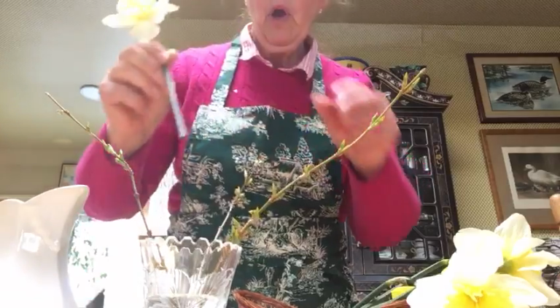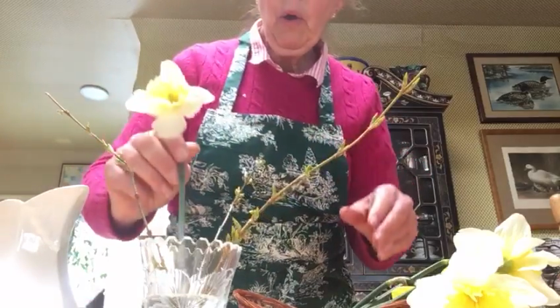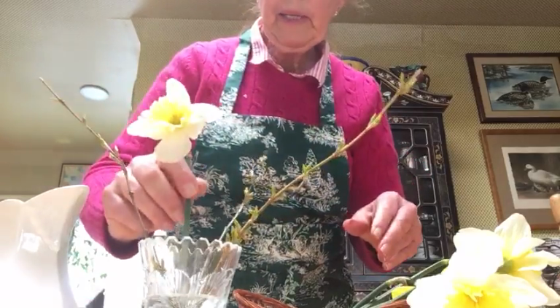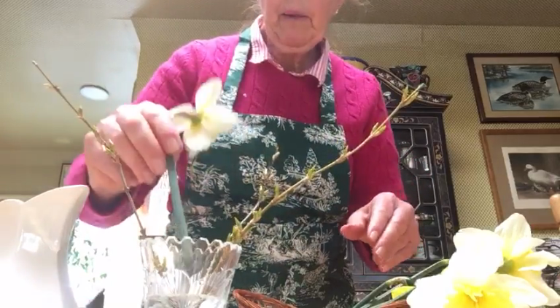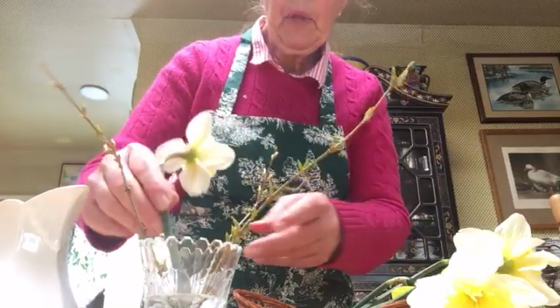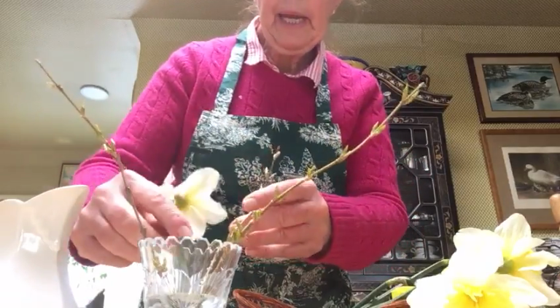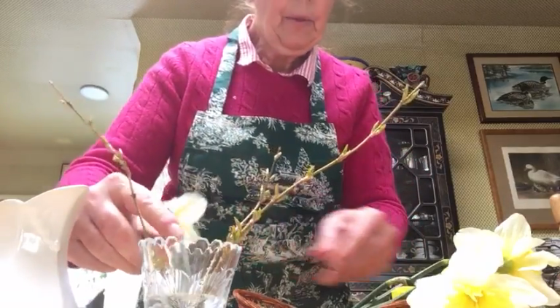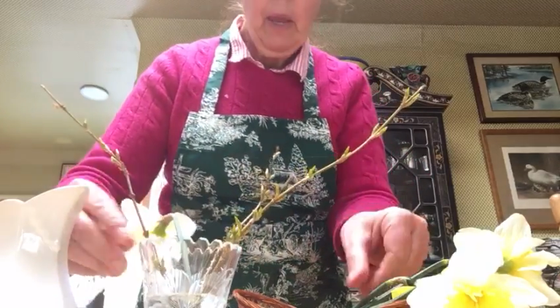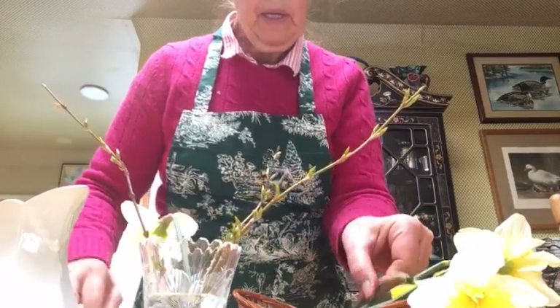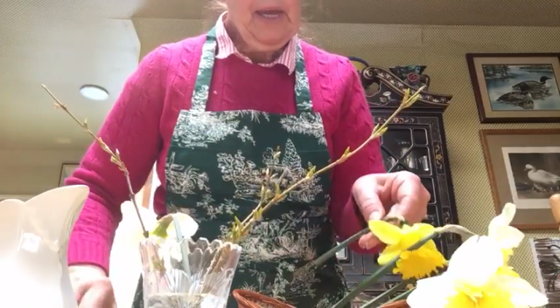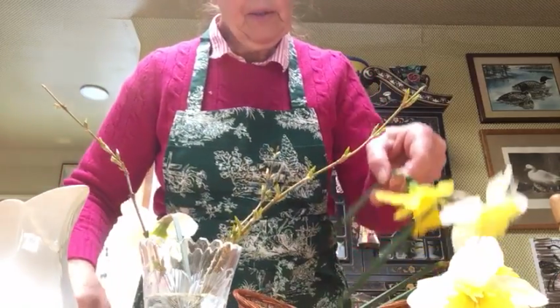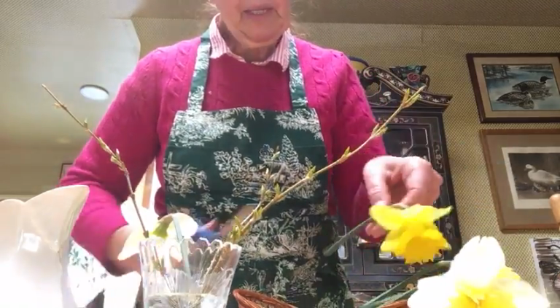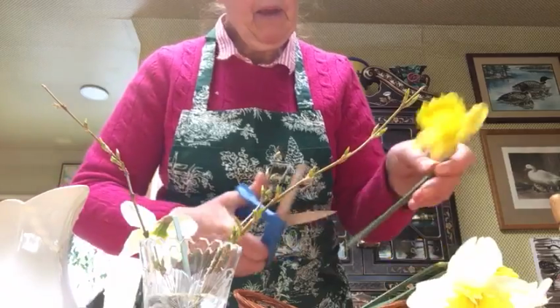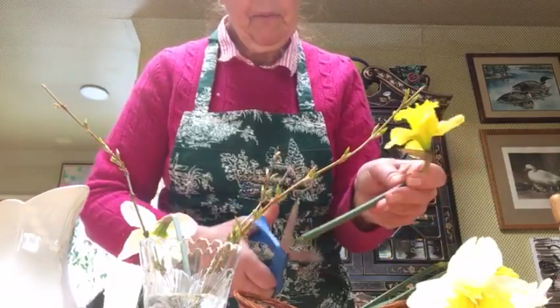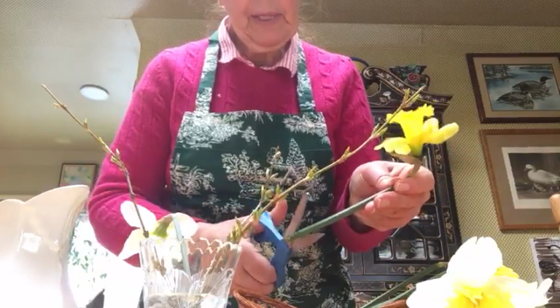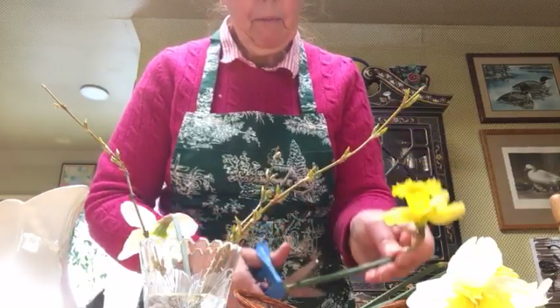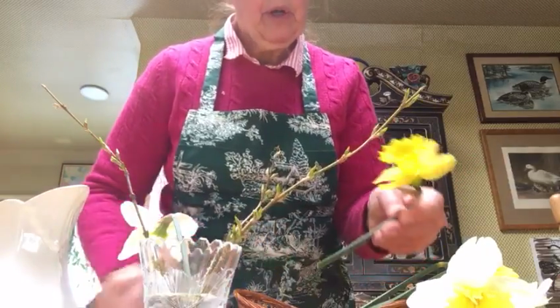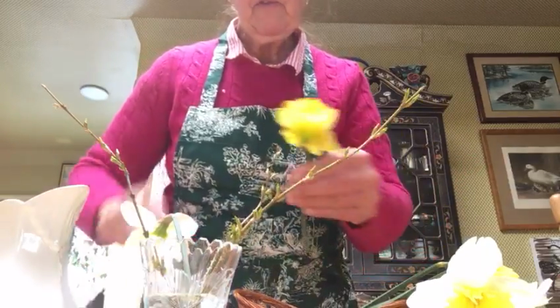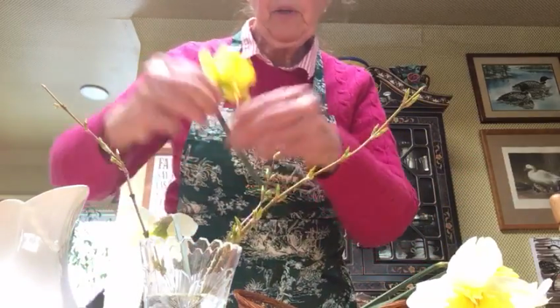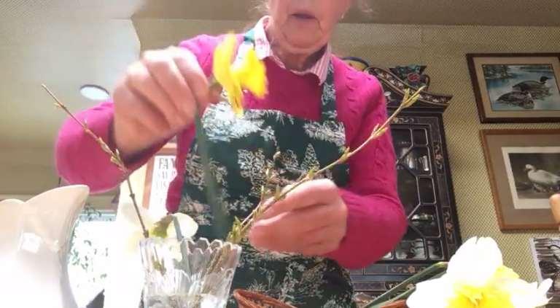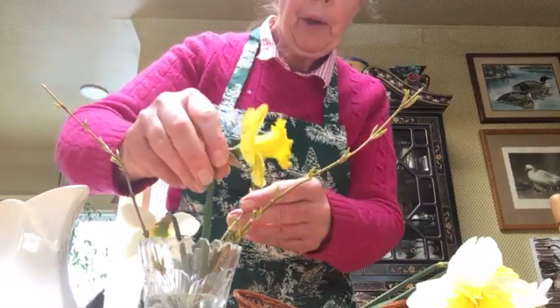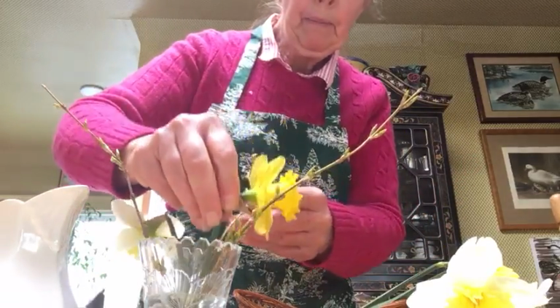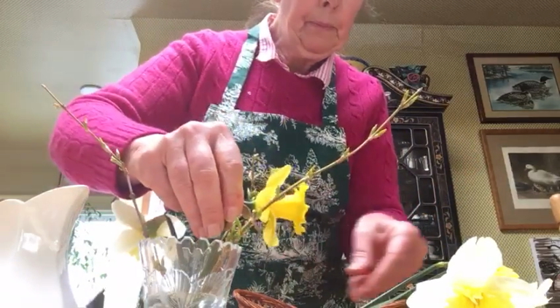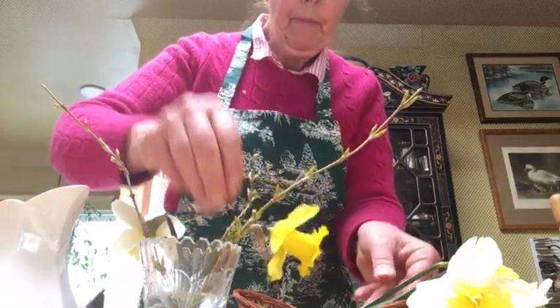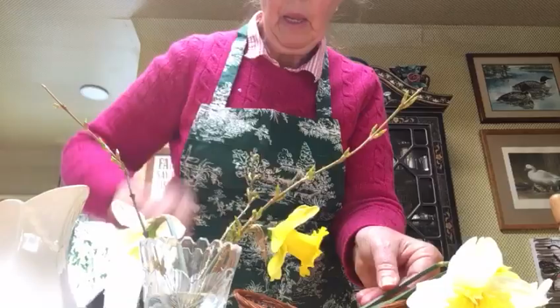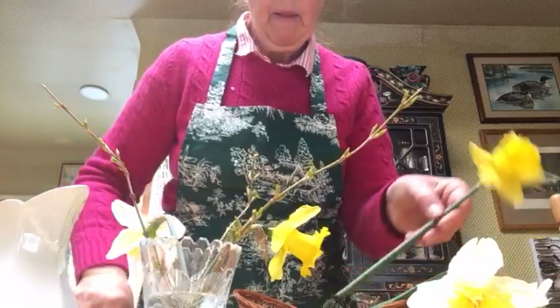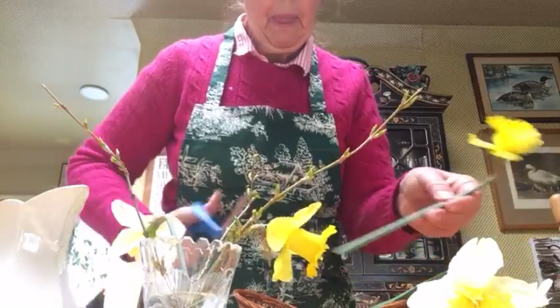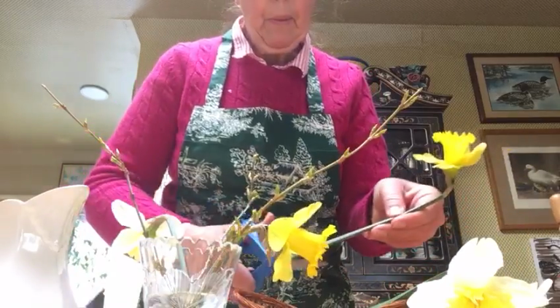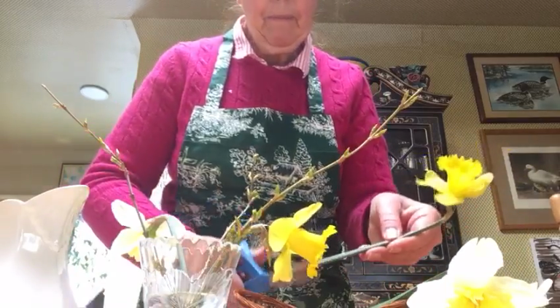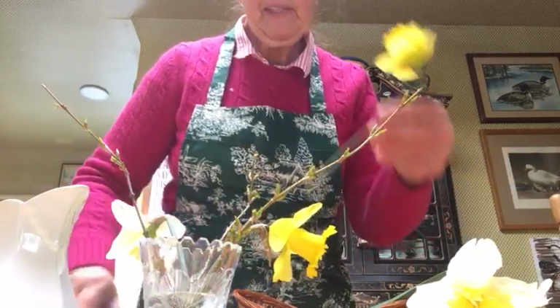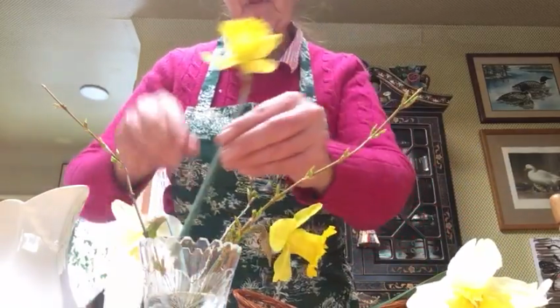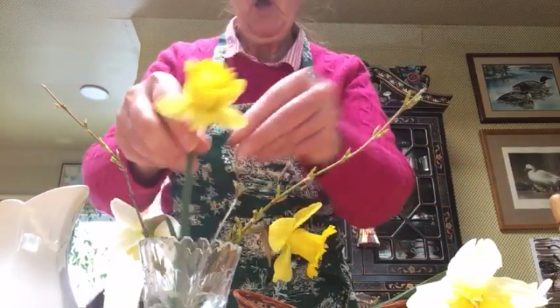When you're cutting flowers to put in water, always cut them on a diagonal, because that allows the stem to have more surface area to drink the water. We'll leave some of them taller.